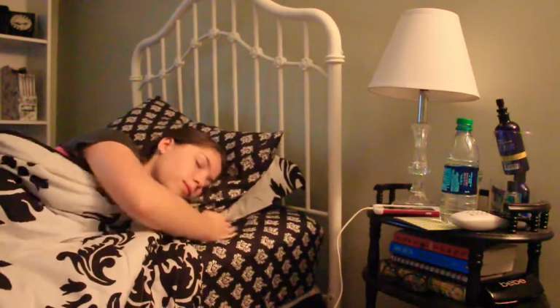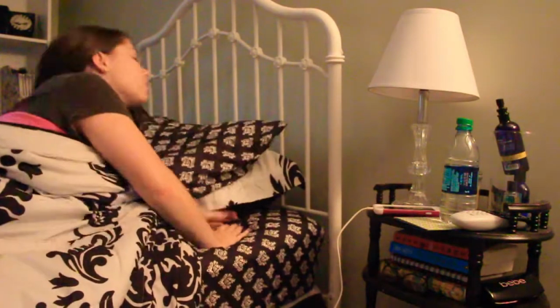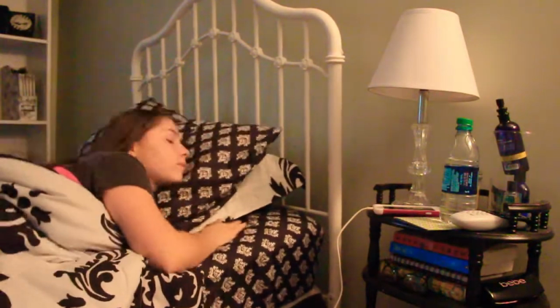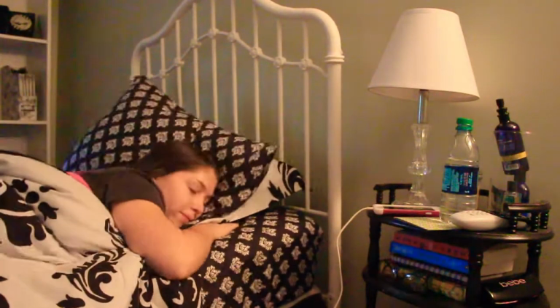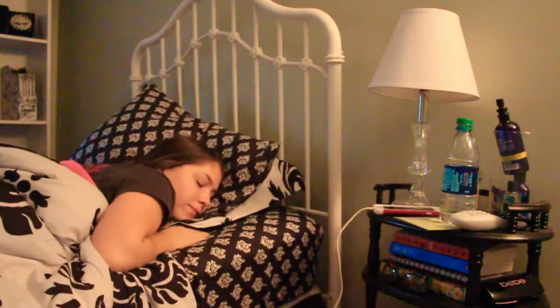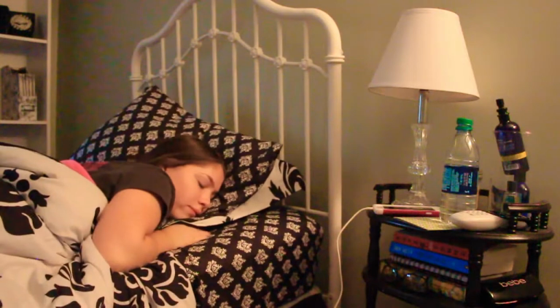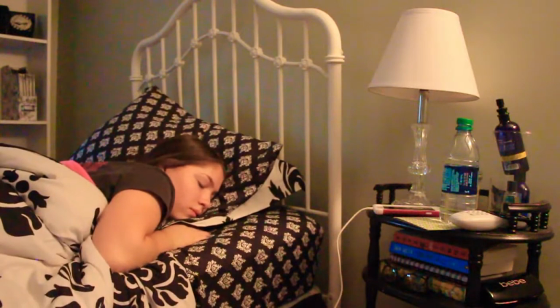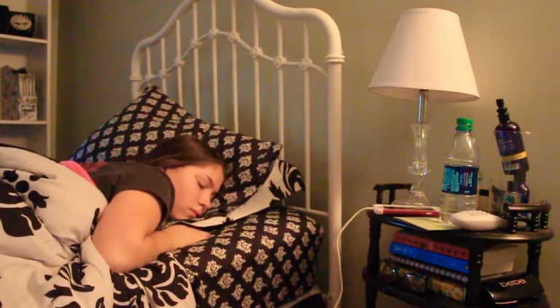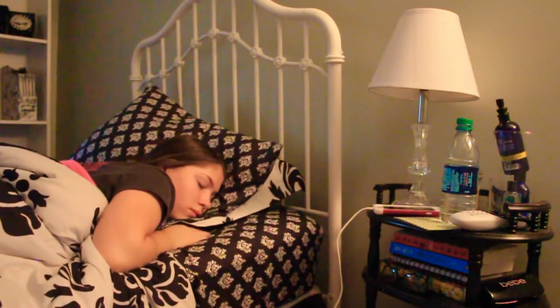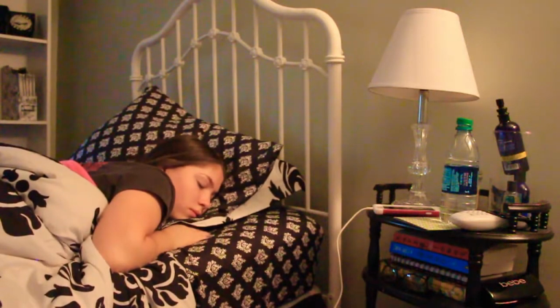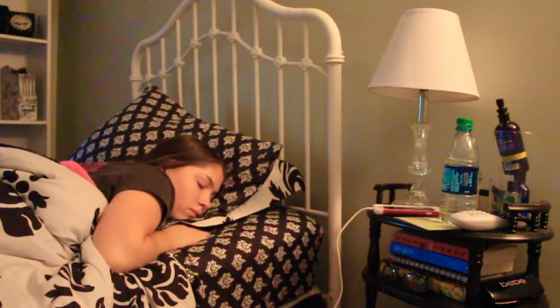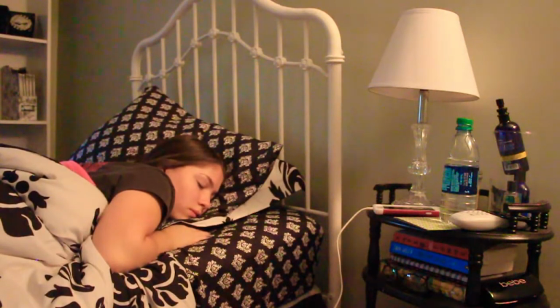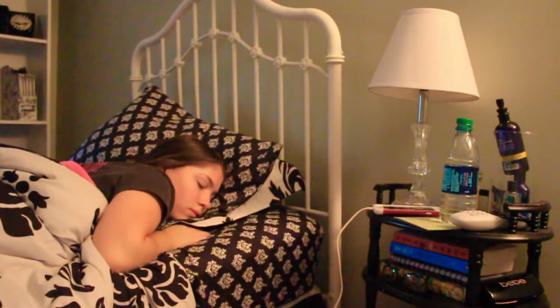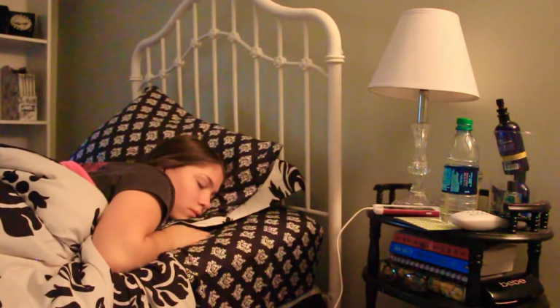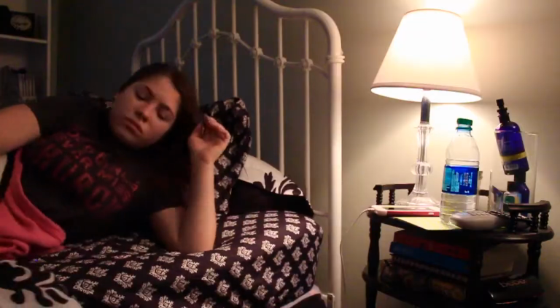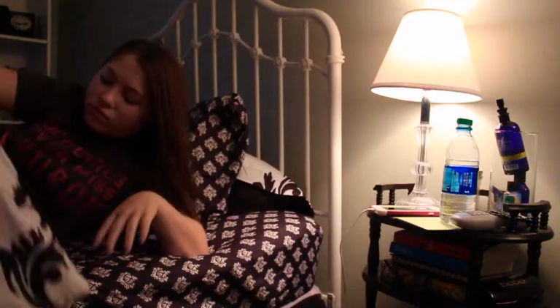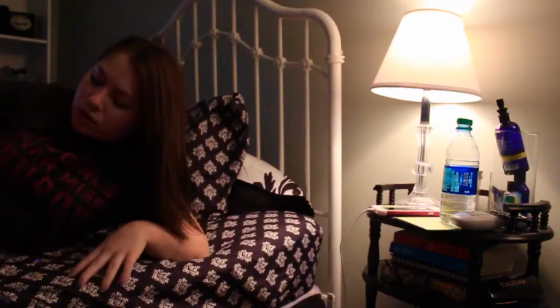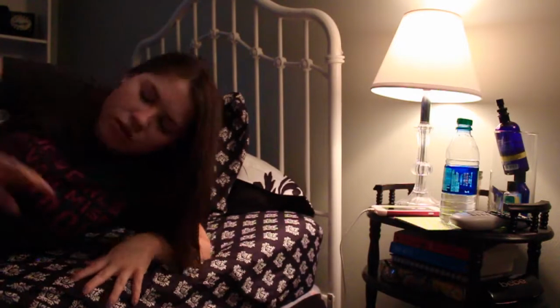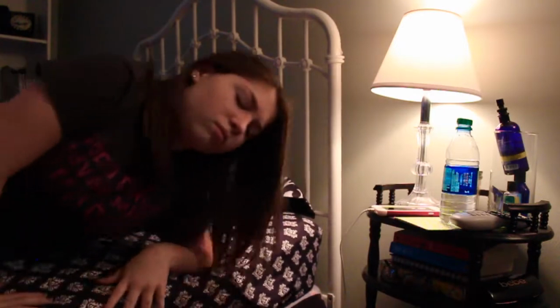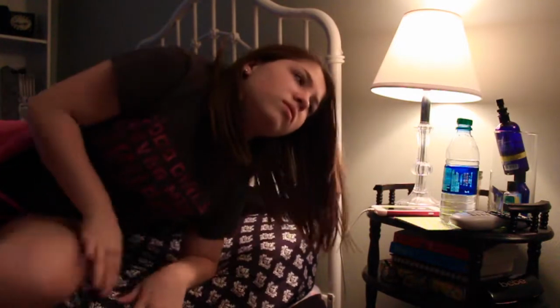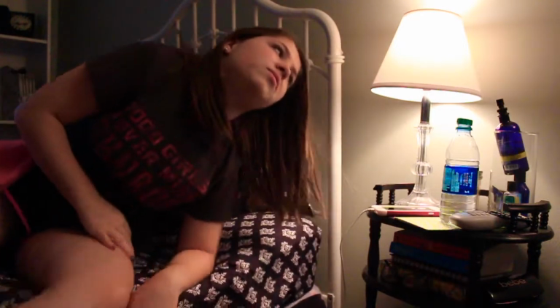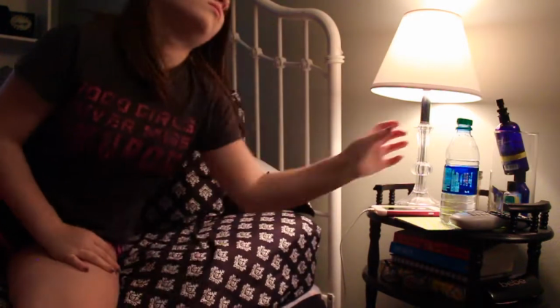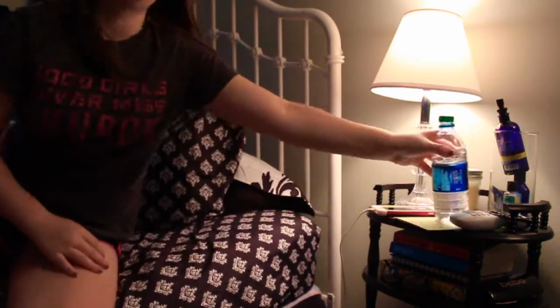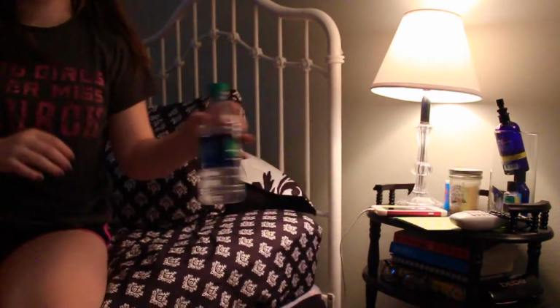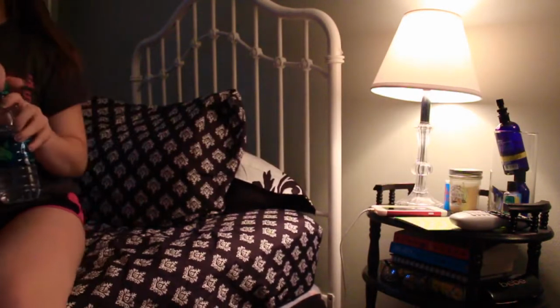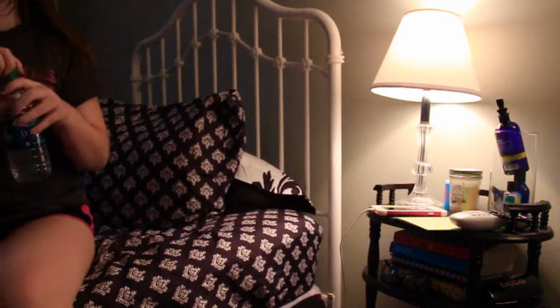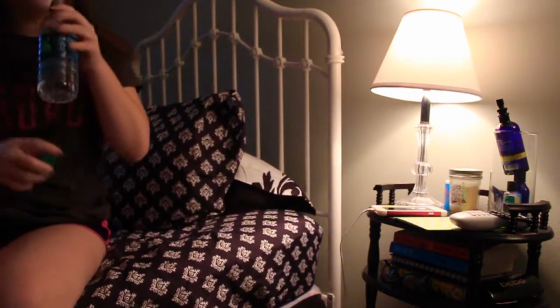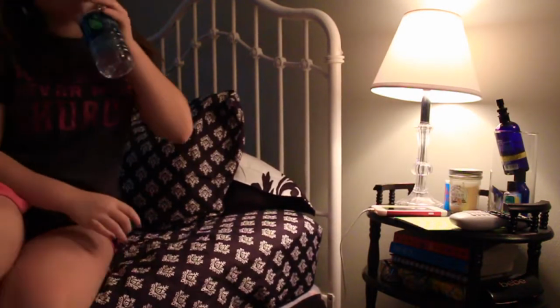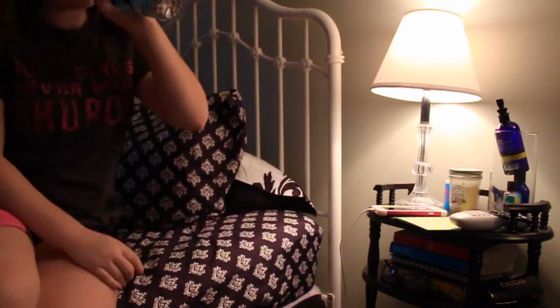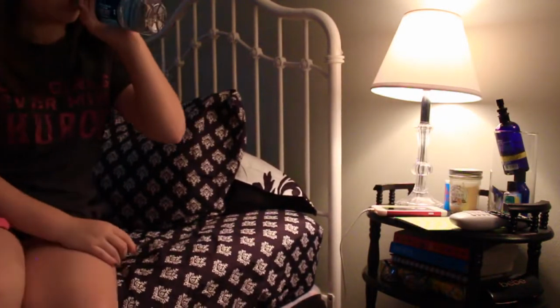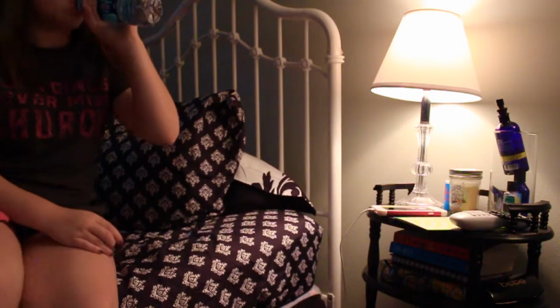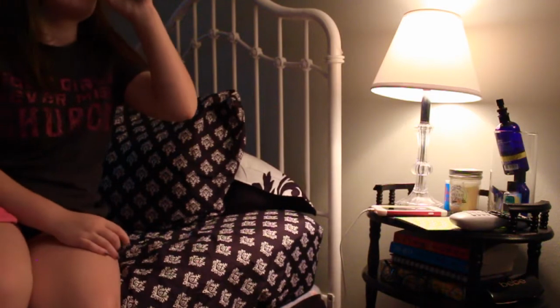Hi guys, so my mornings usually start off with me hitting my snooze button about a thousand times, and then when I finally decide to get up, I just turn on my lamp, drink some water, and then head on into the bathroom.